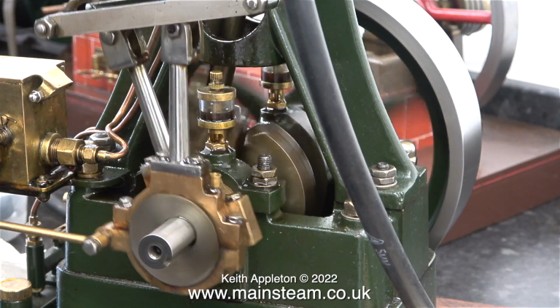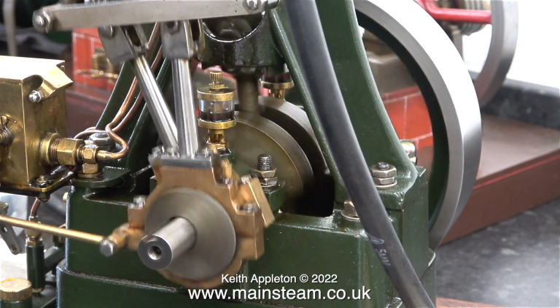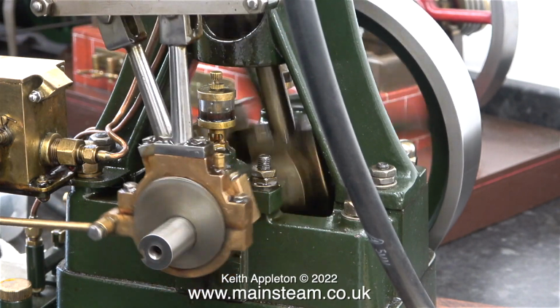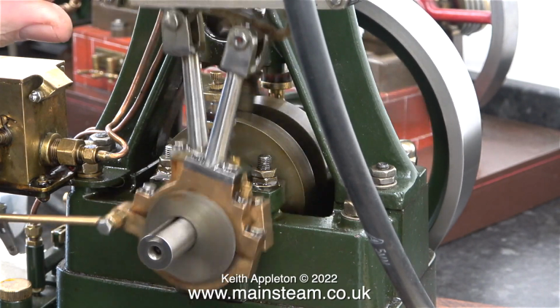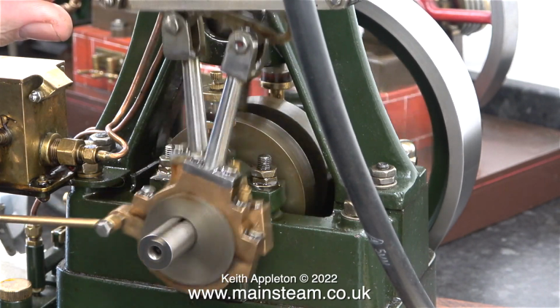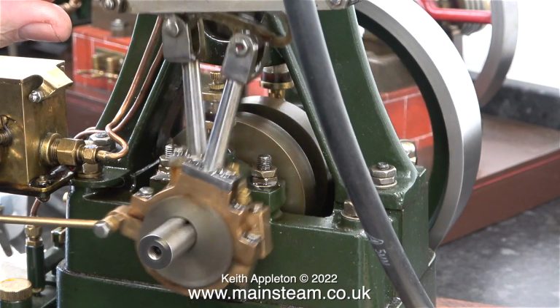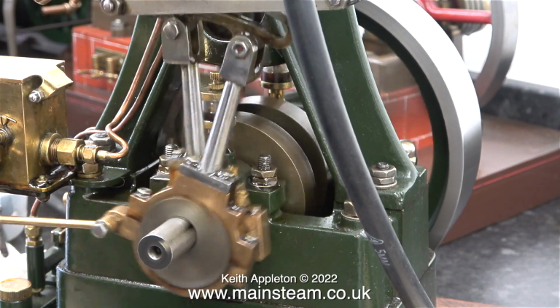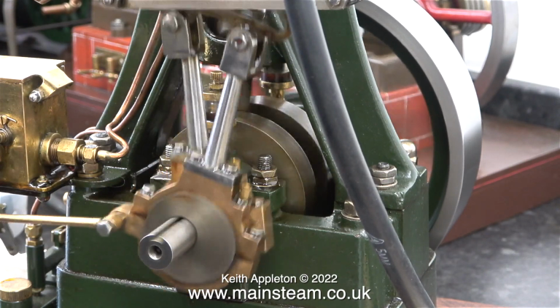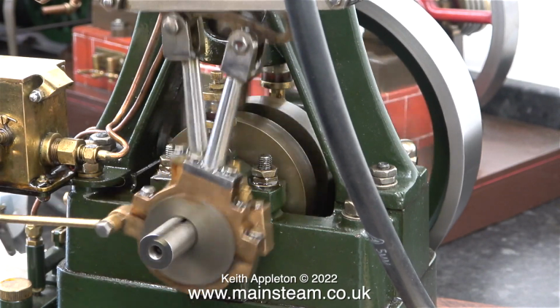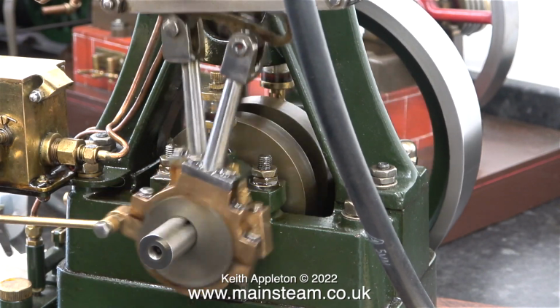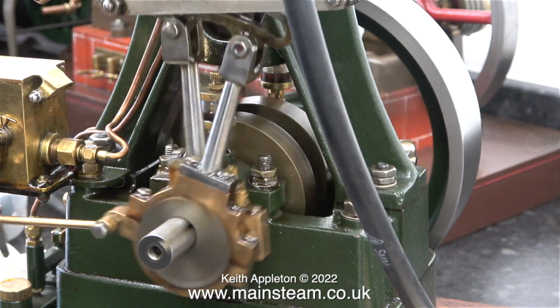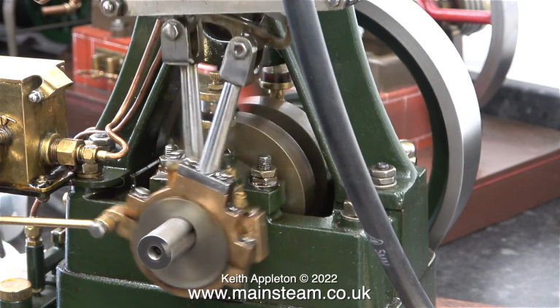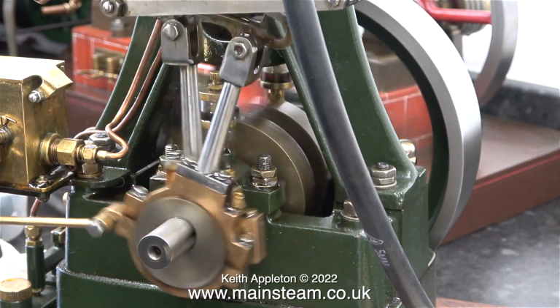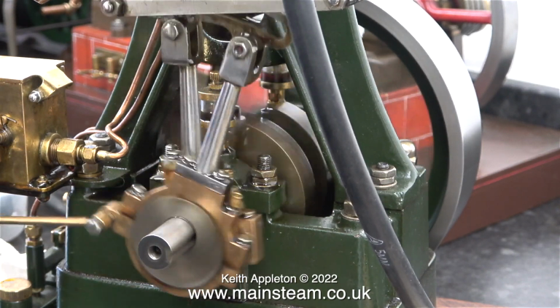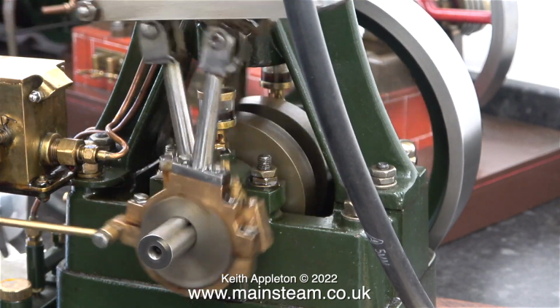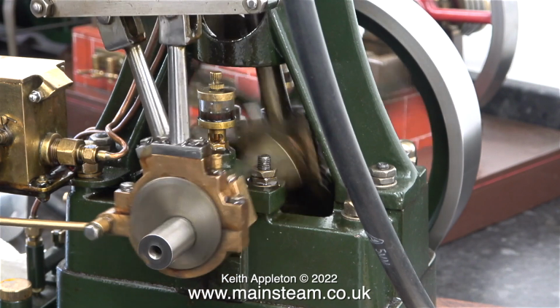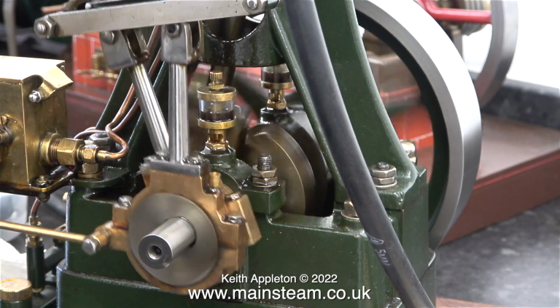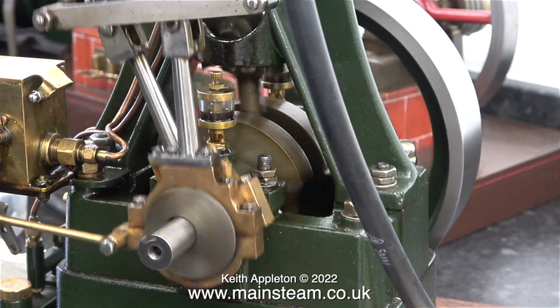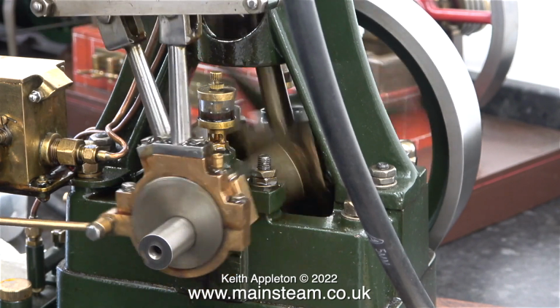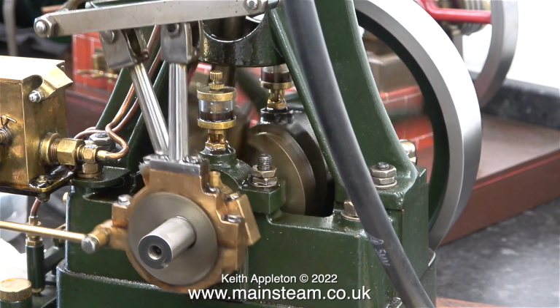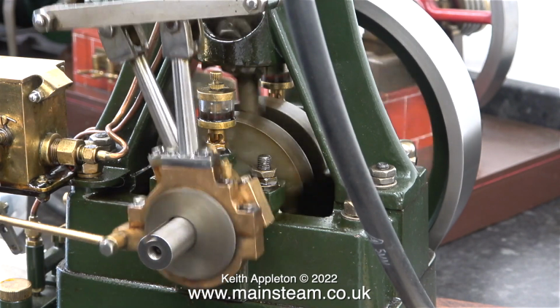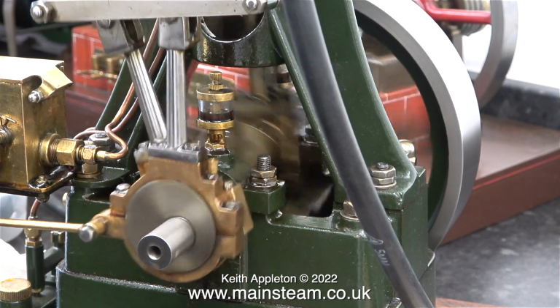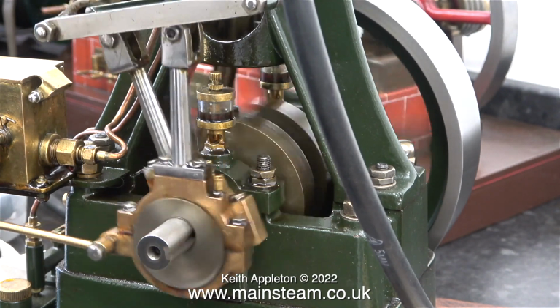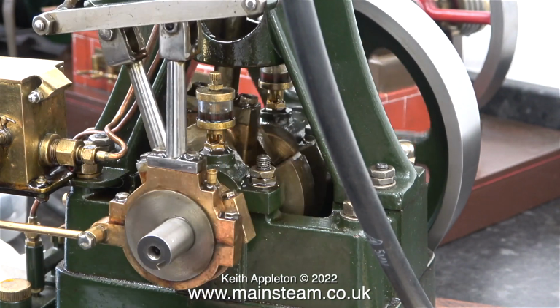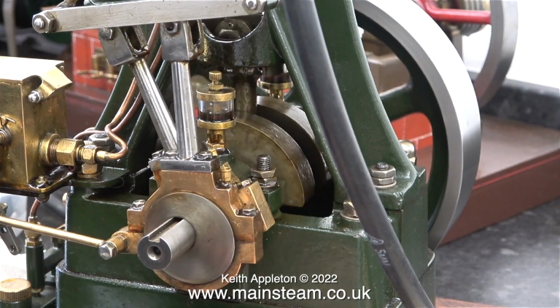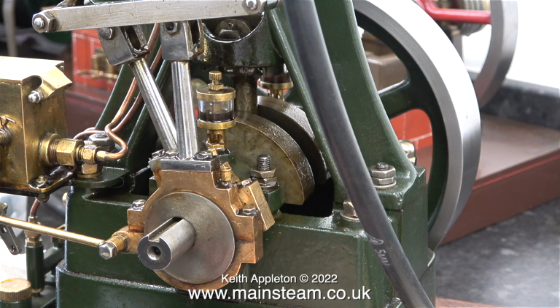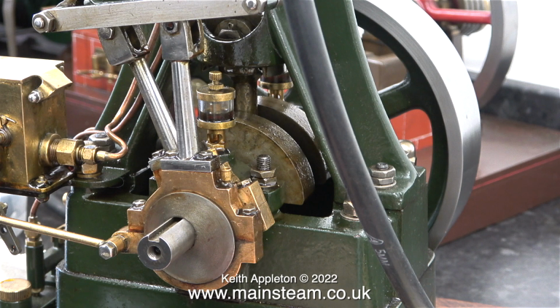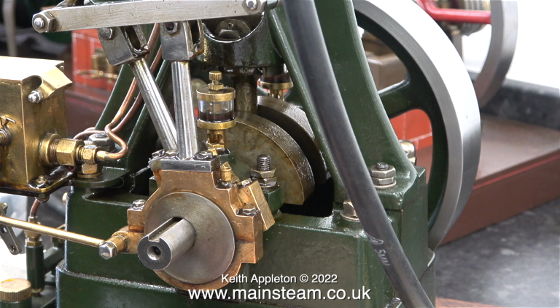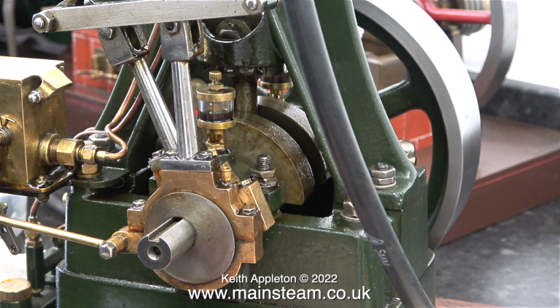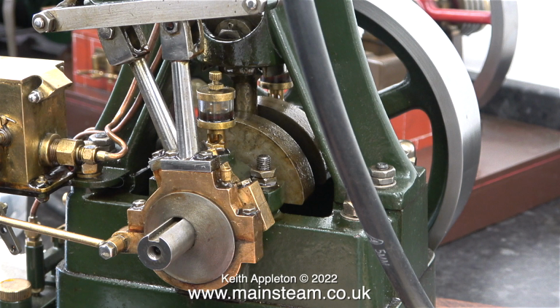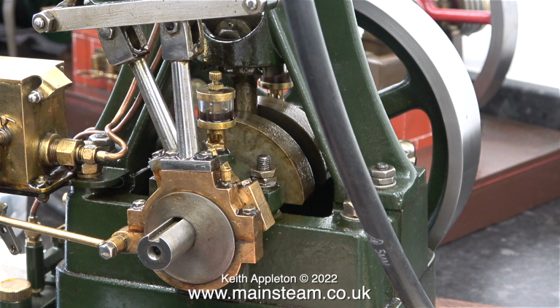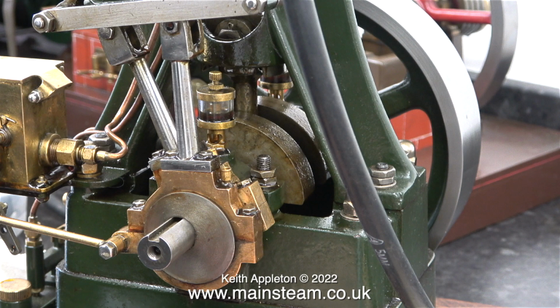This is a useless and pointless thing to do, but I just thought I'd show what happens when both of the eccentric sheaves are in the same place on the crankshaft. Once I'd recorded this video clip I put the eccentrics back to where they were supposed to be.